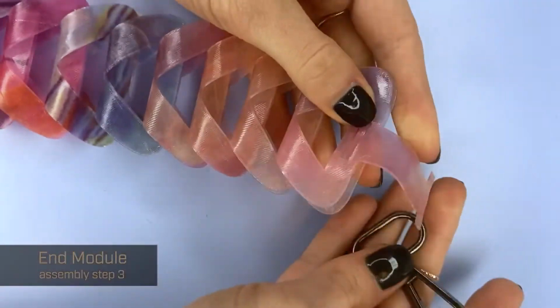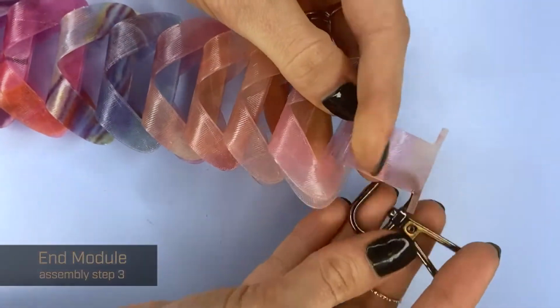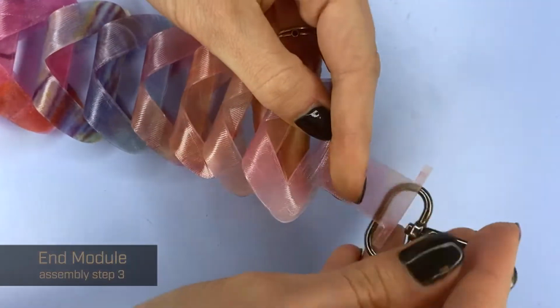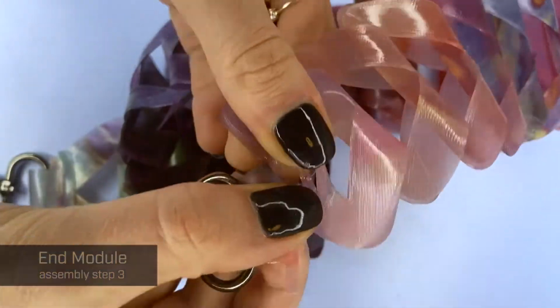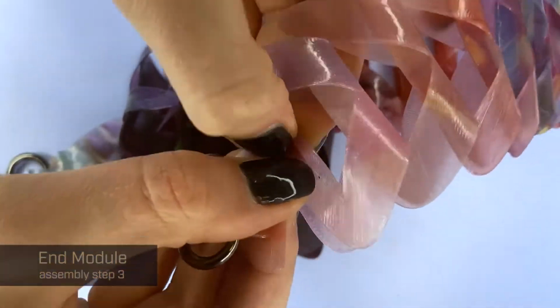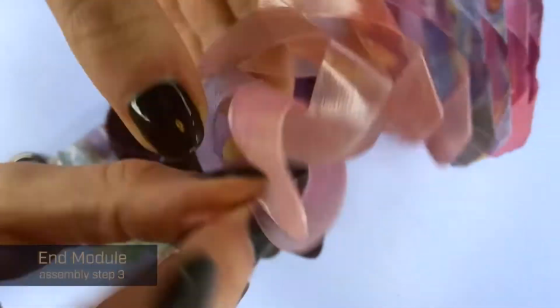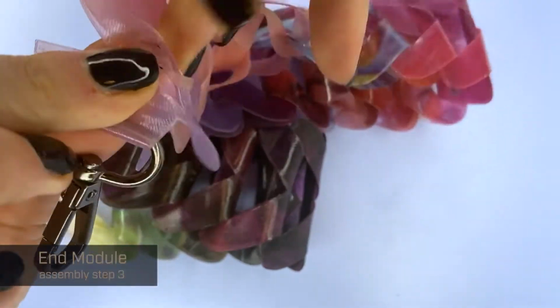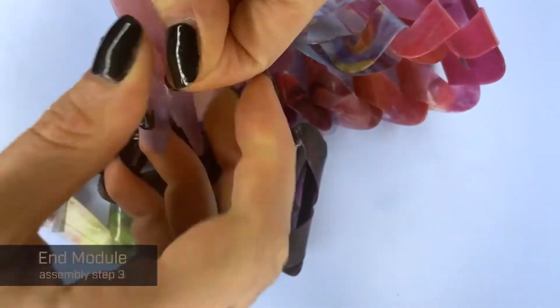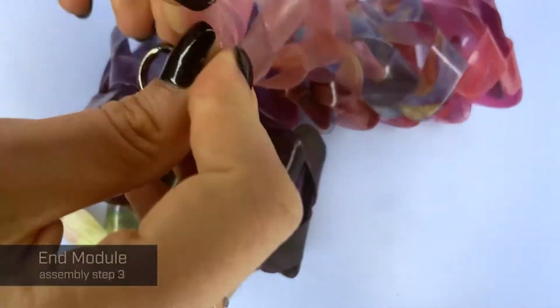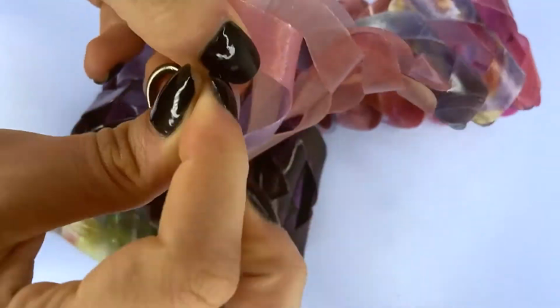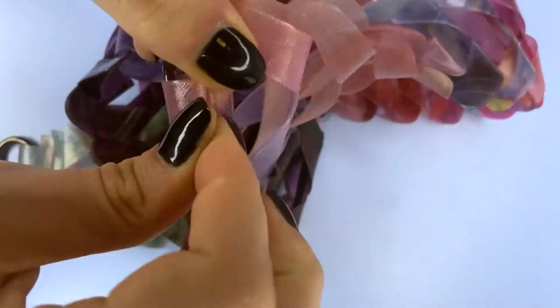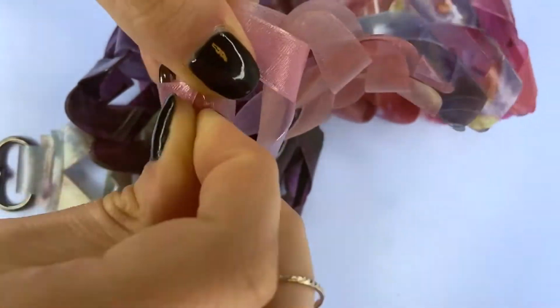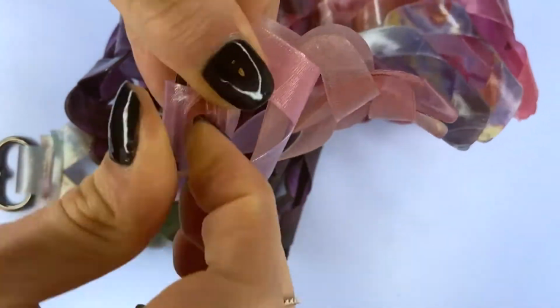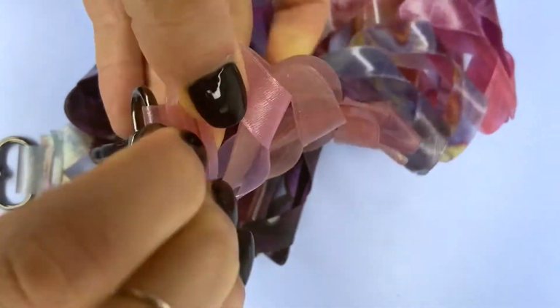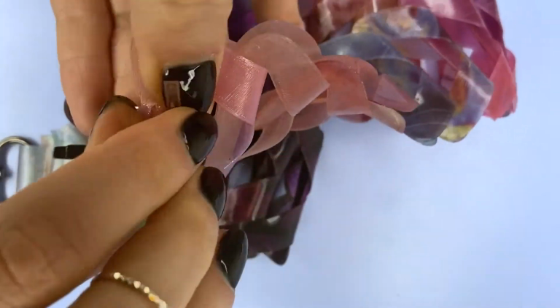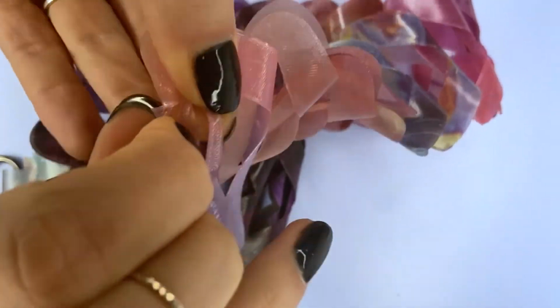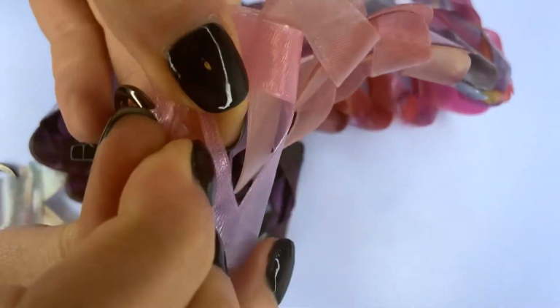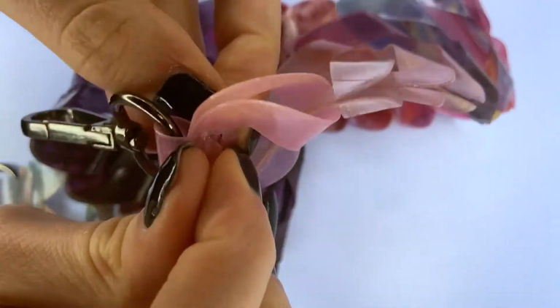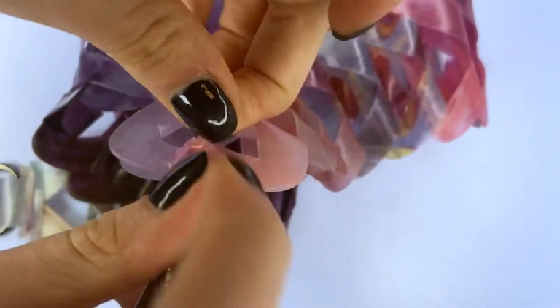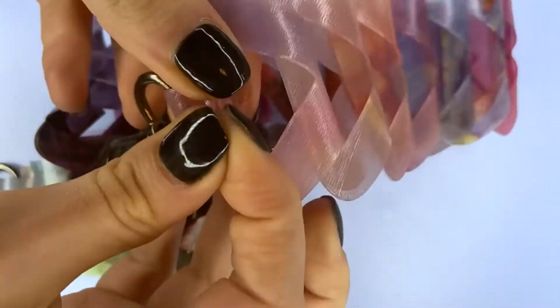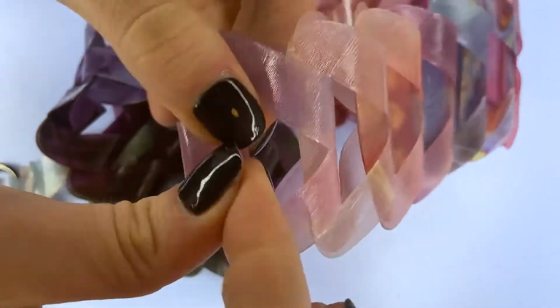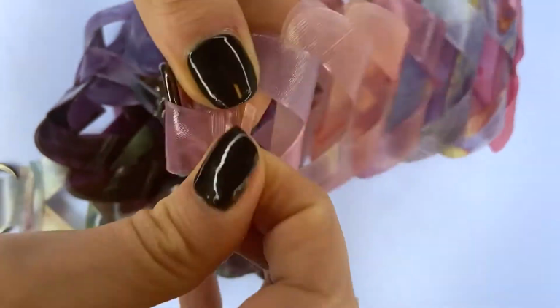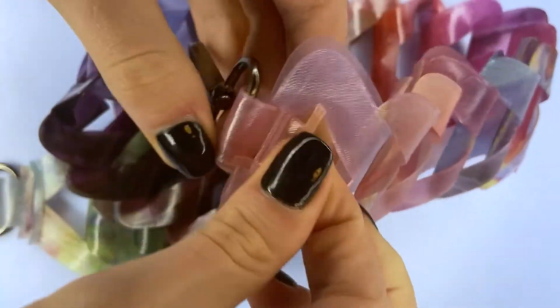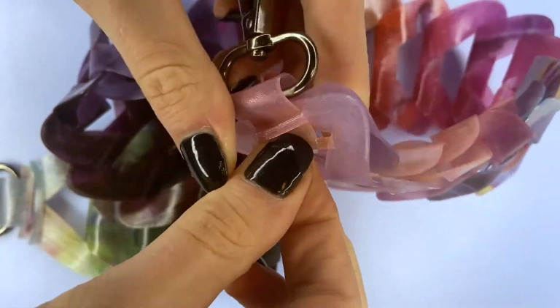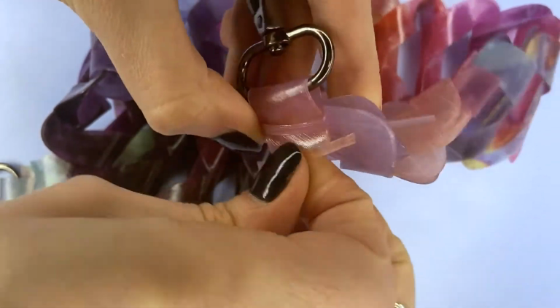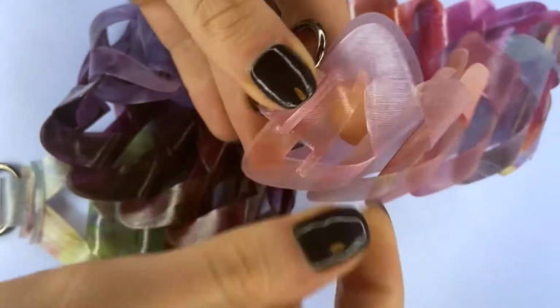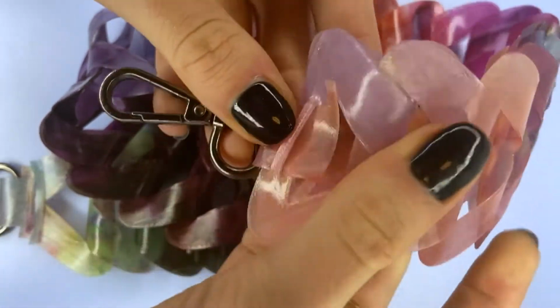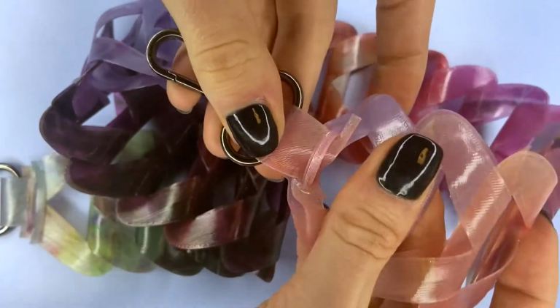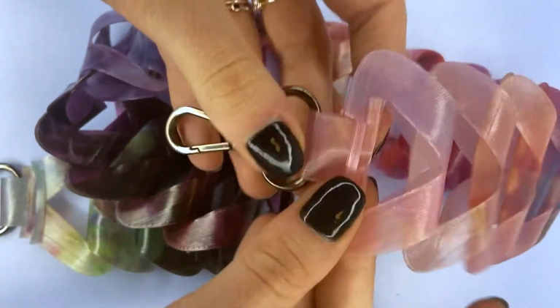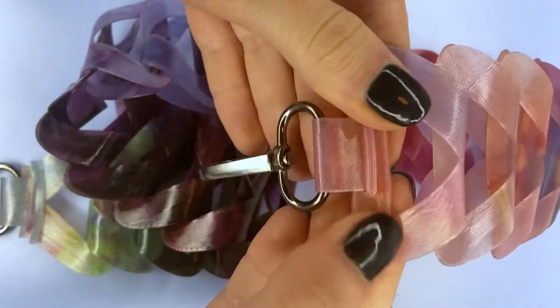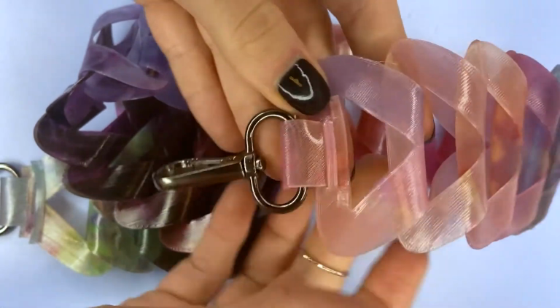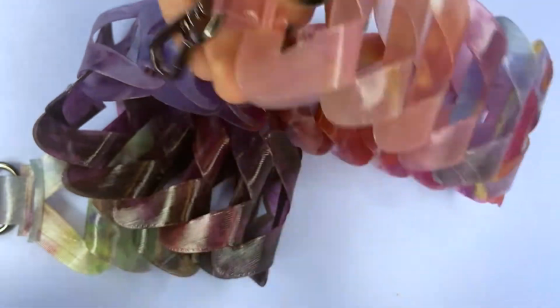In the case that you have attached all of them and you think, oh actually this is a little bit too long — not a problem. You can just take it apart, take some of them out, replace anything that's broken. That is the beauty of modular design.